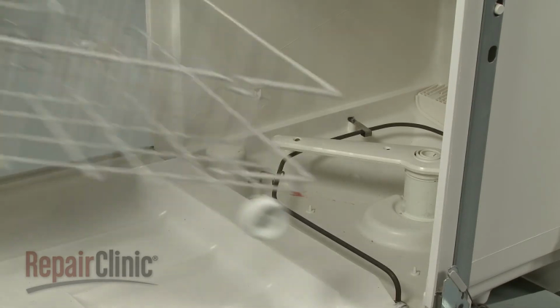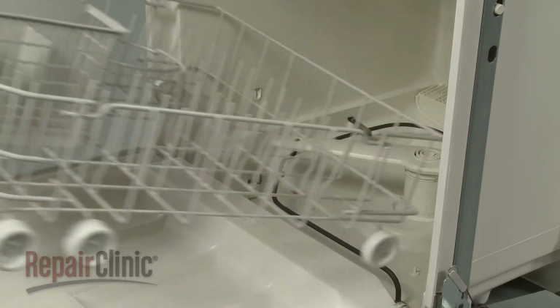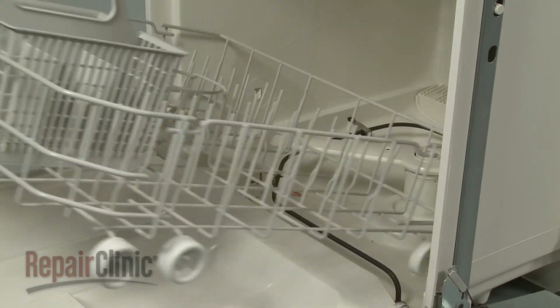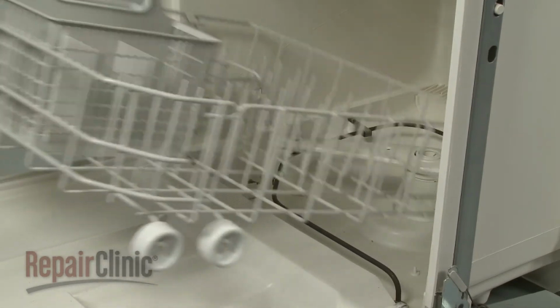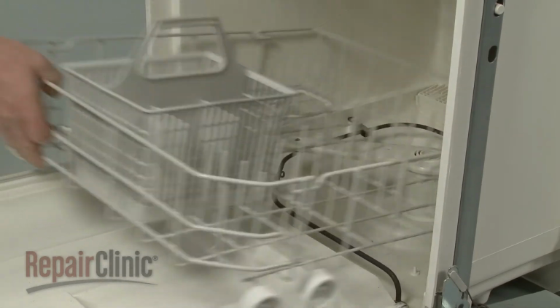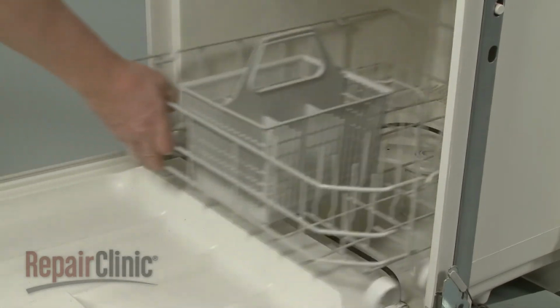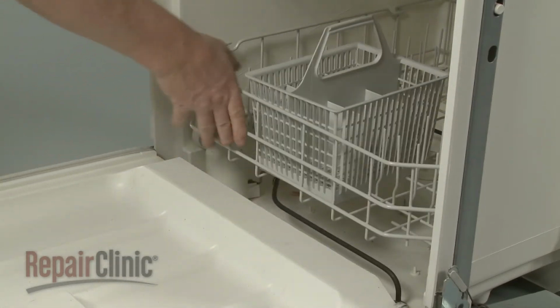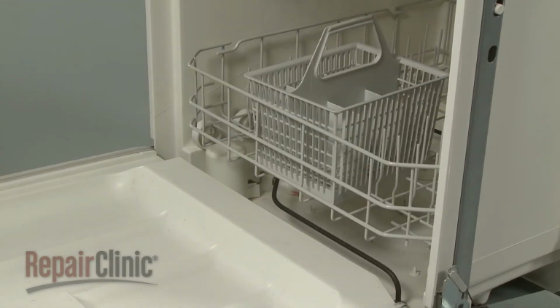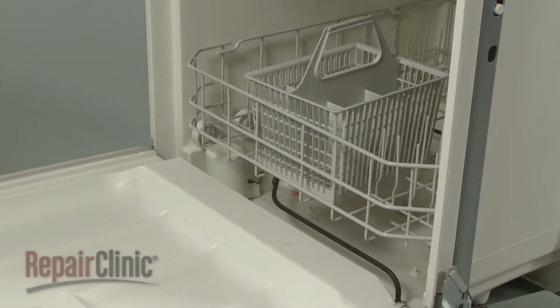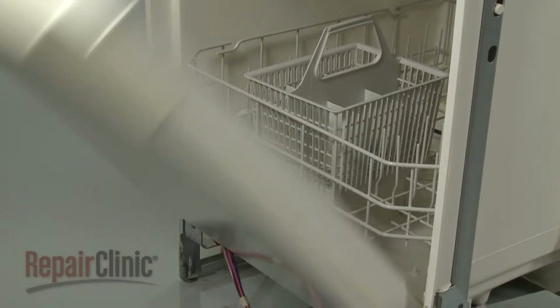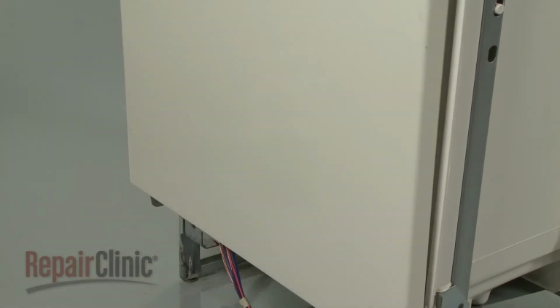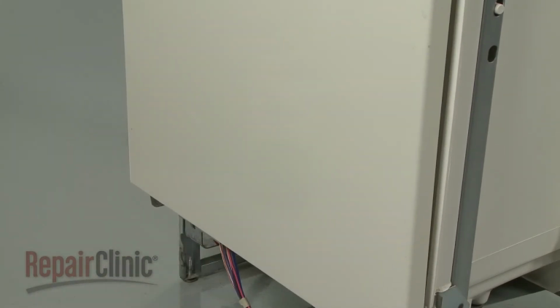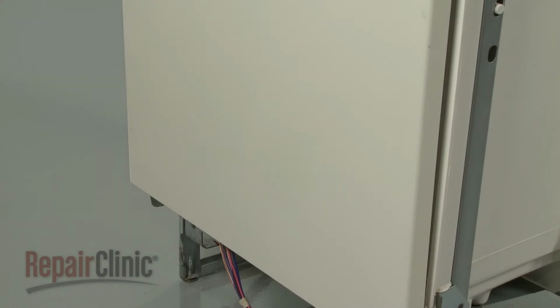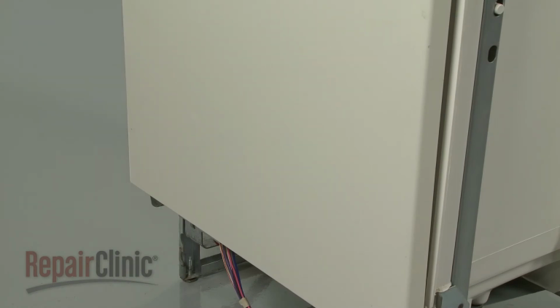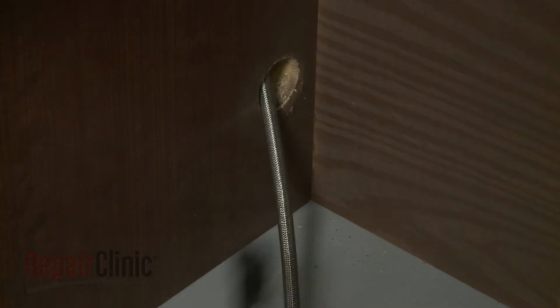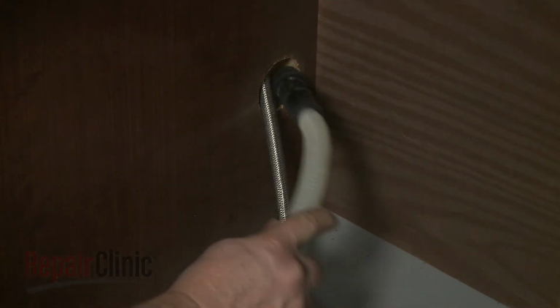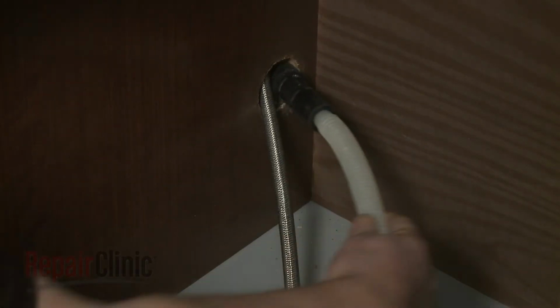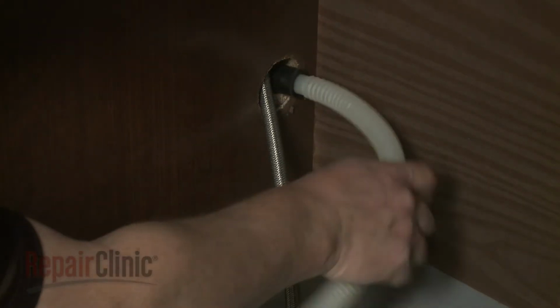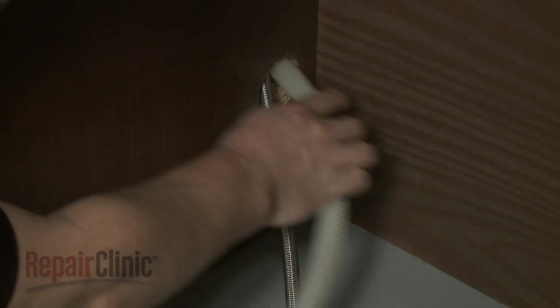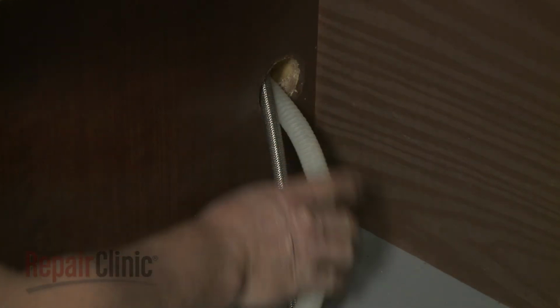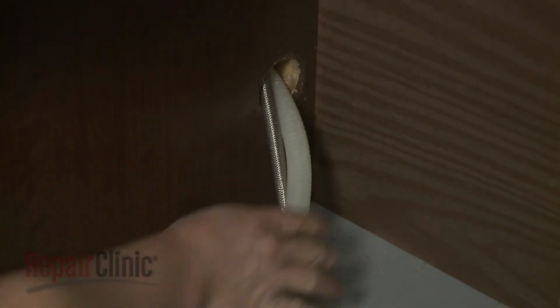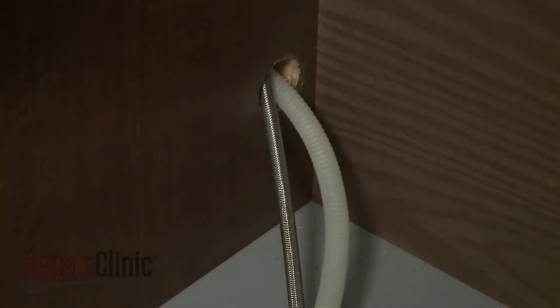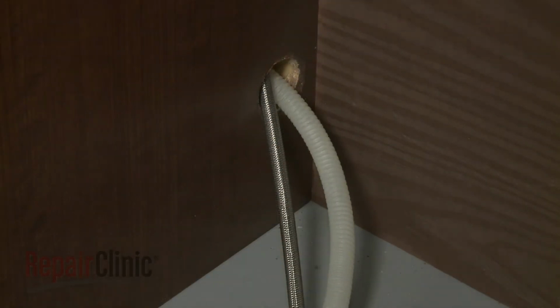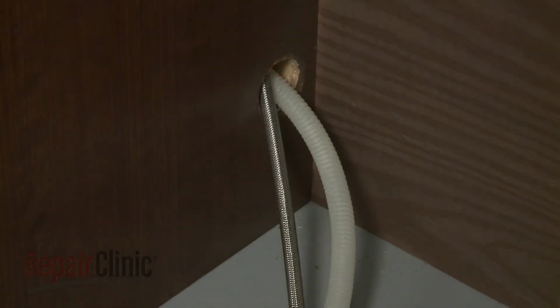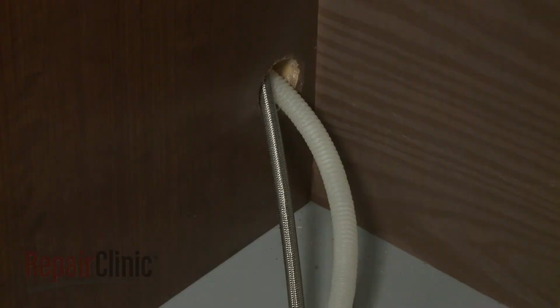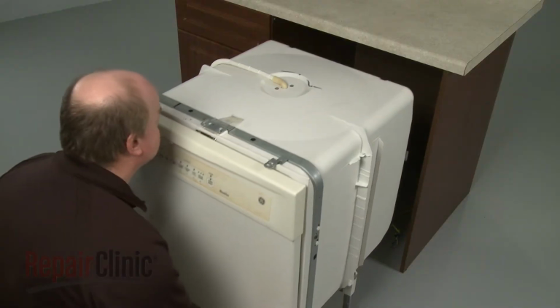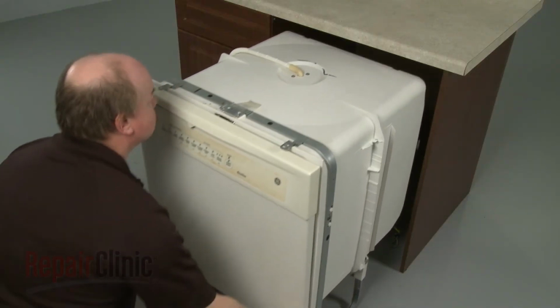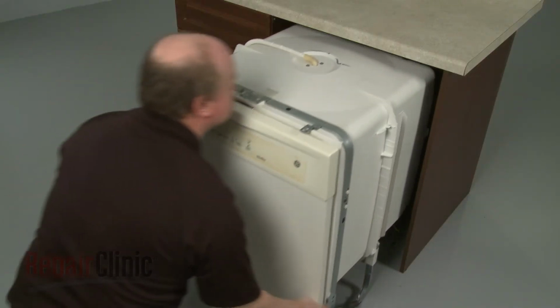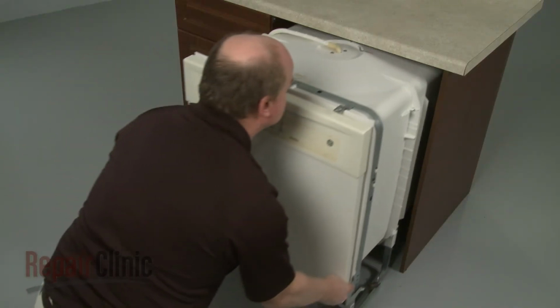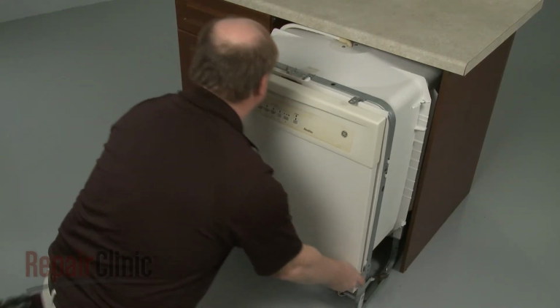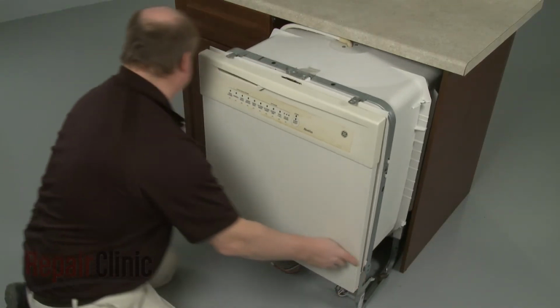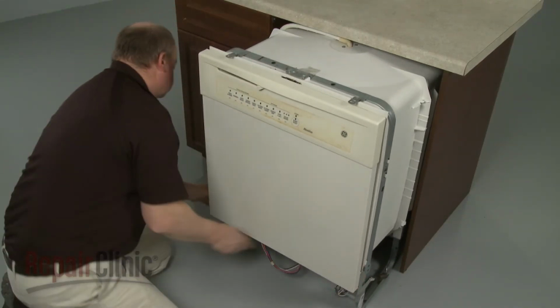Replace the lower dish rack. Make sure the end of the drain hose is accessible through the cabinet wall, then gently slide the dishwasher back into the cabinet.